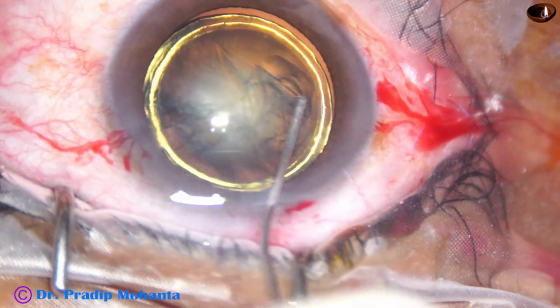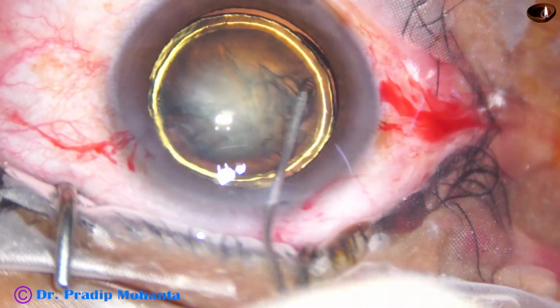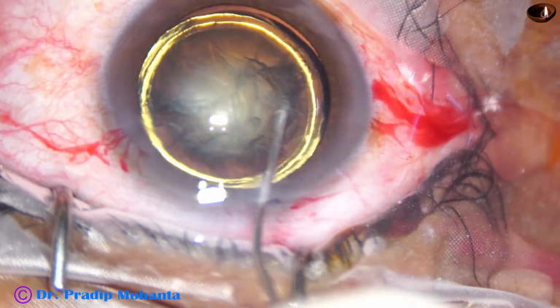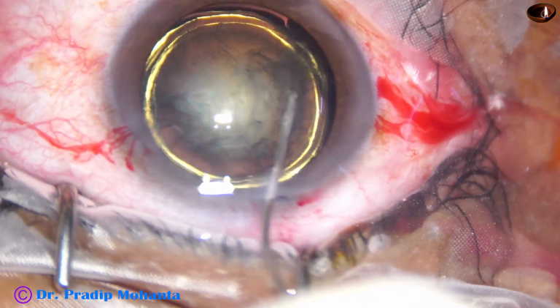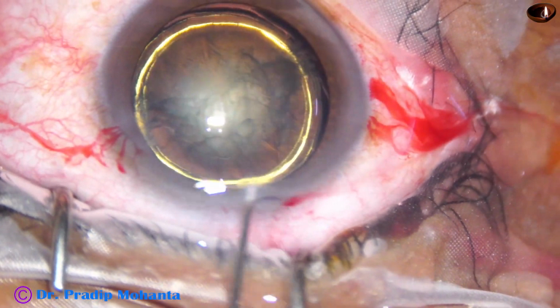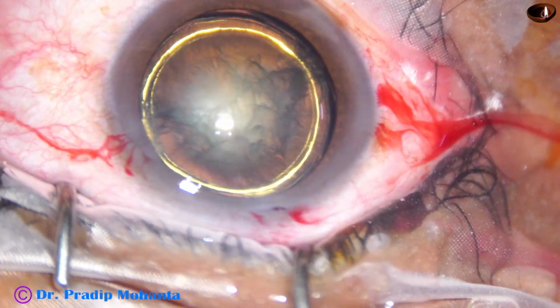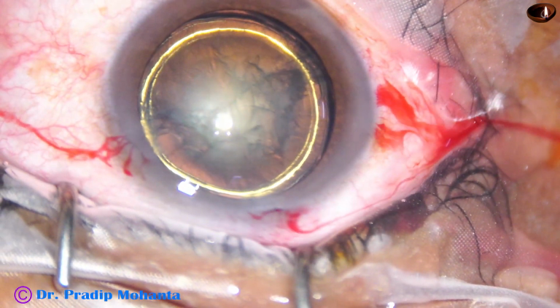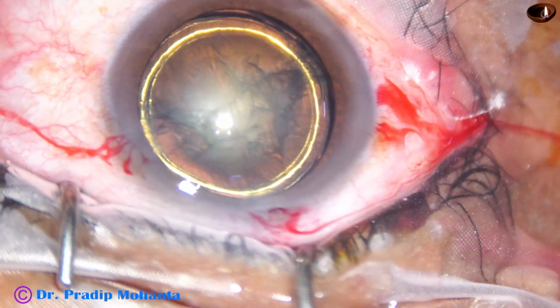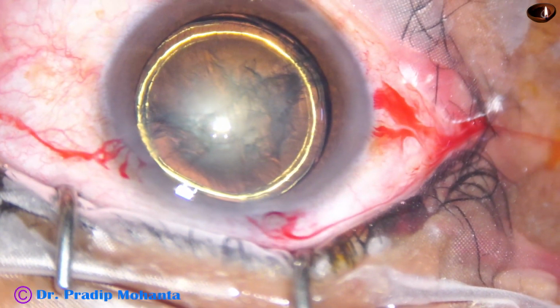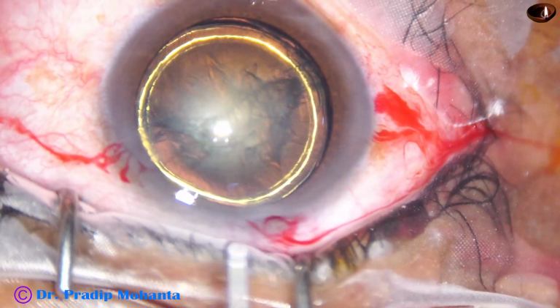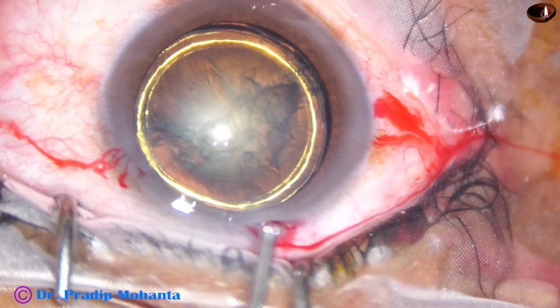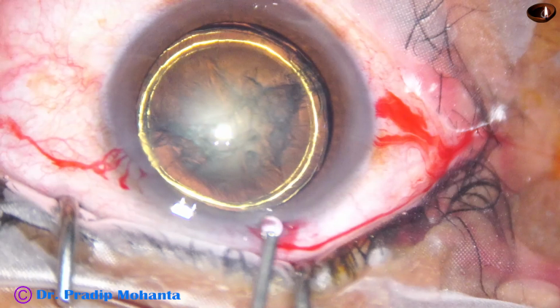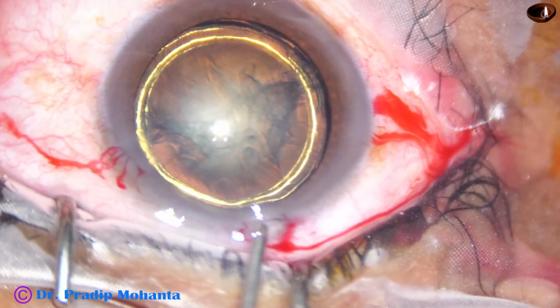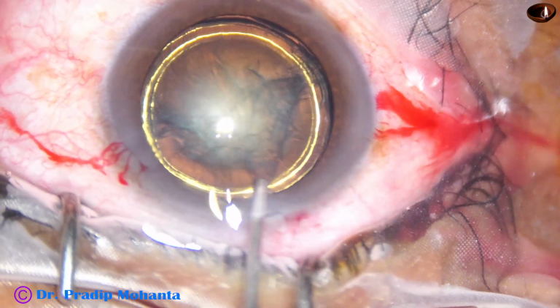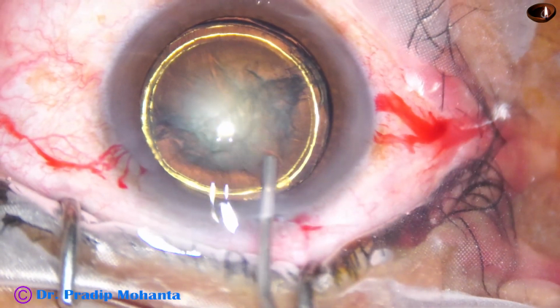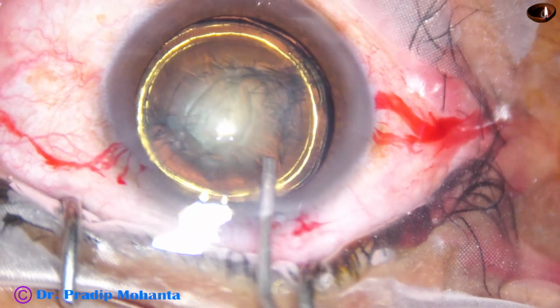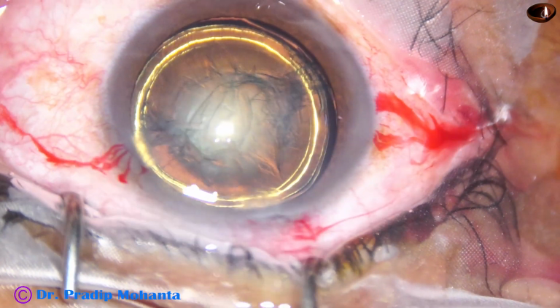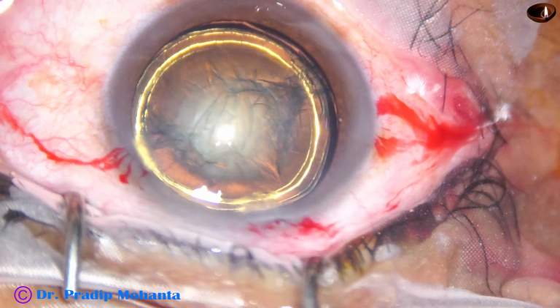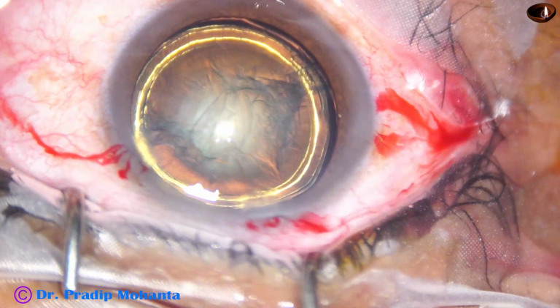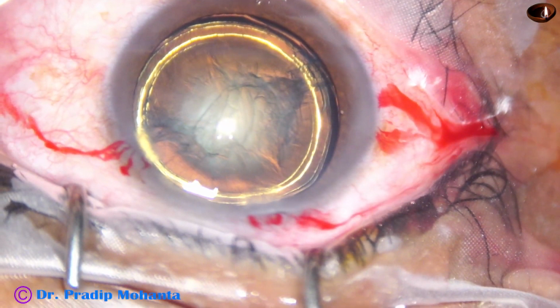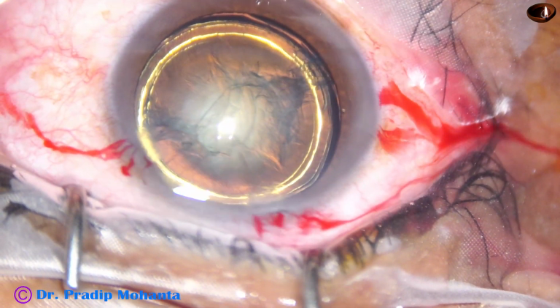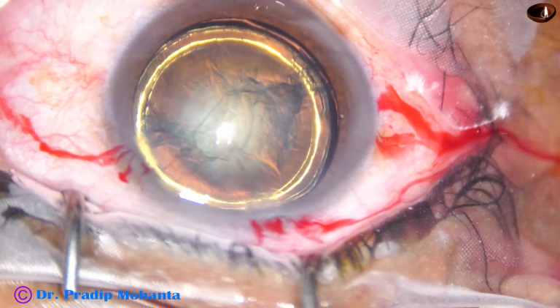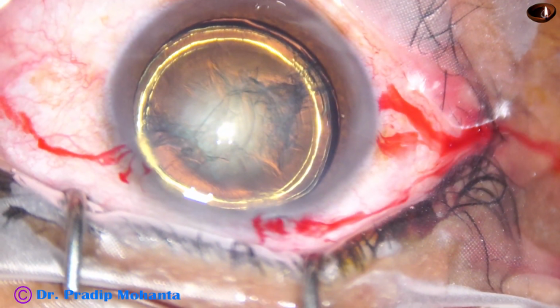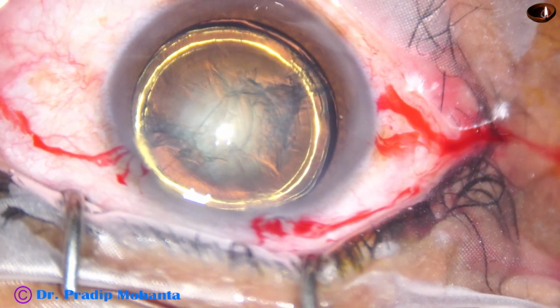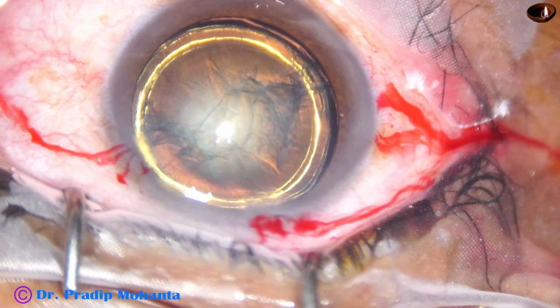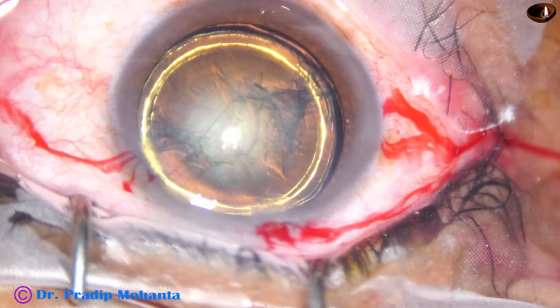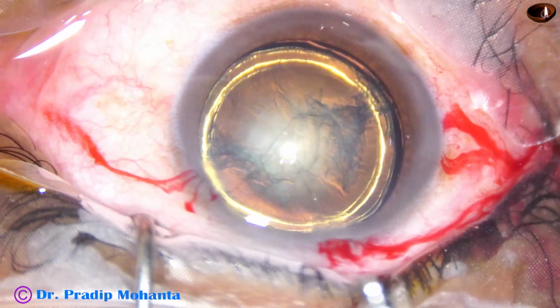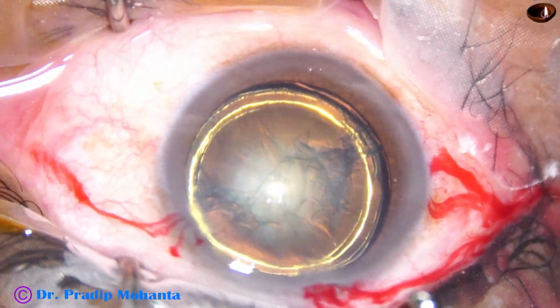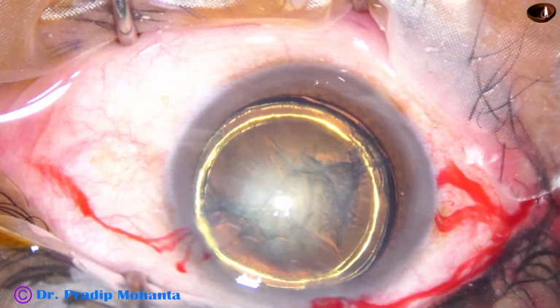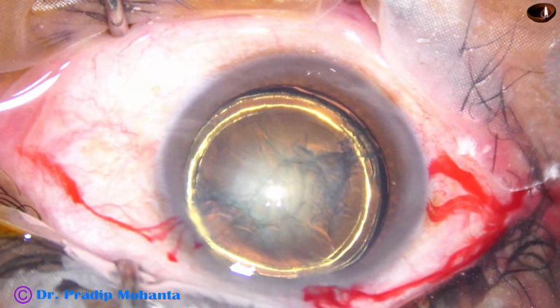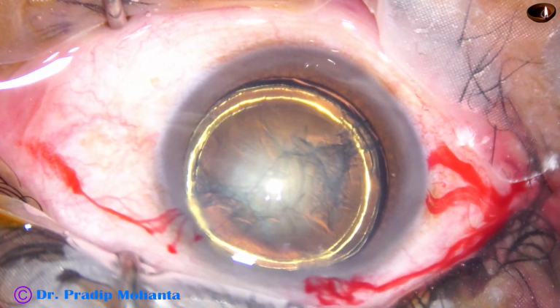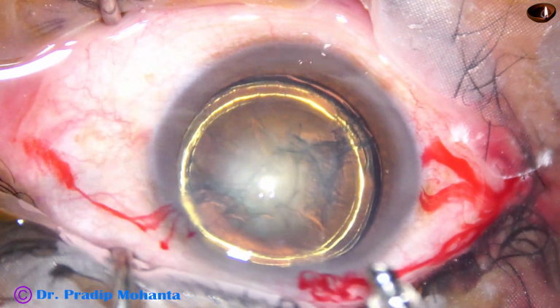How many golden rings can you see in this case? You will see very shortly, very clear. Yes, you can see there are four golden rings. Beautiful.